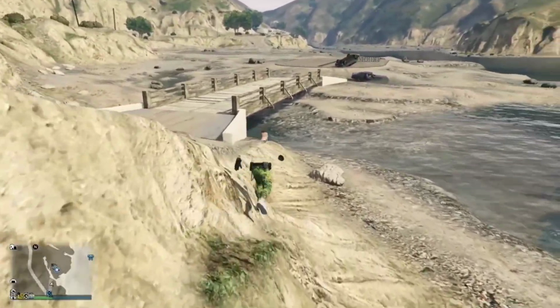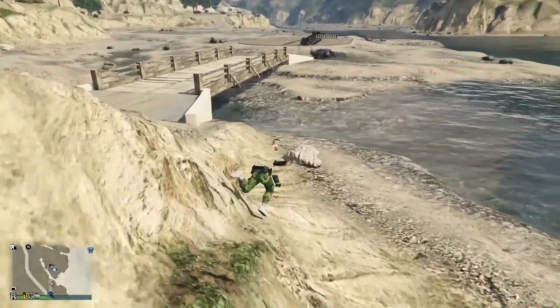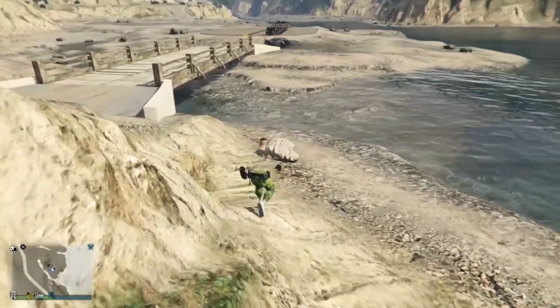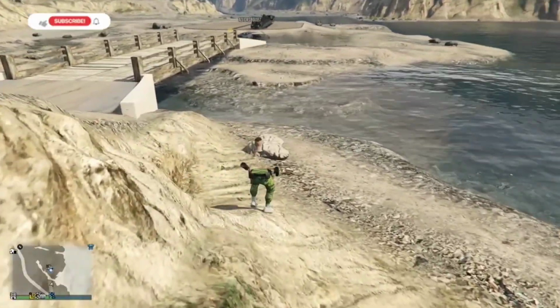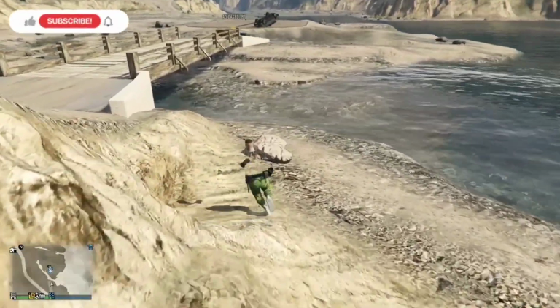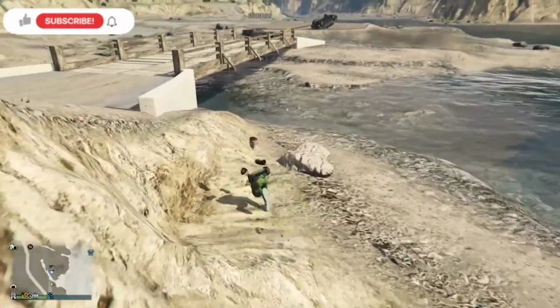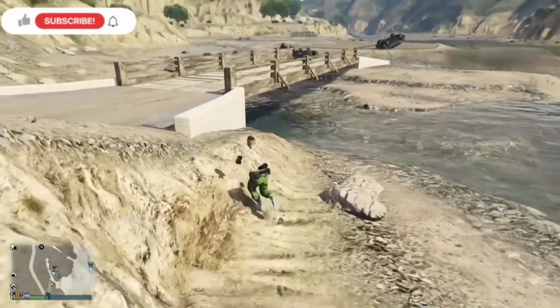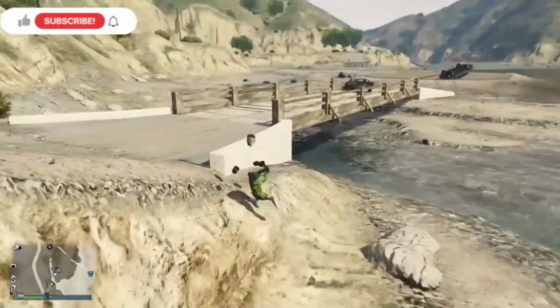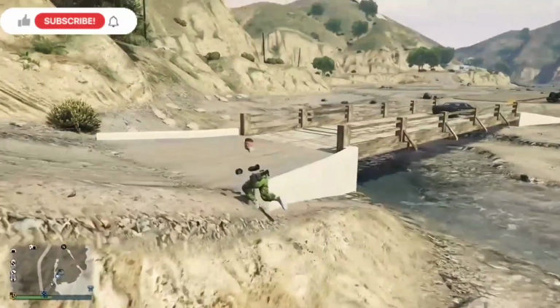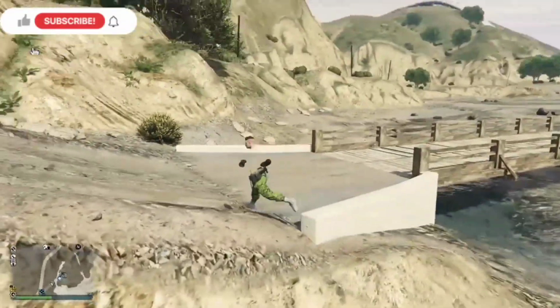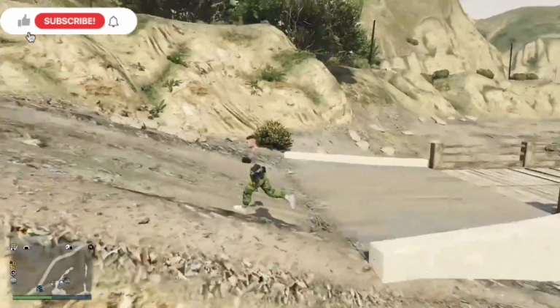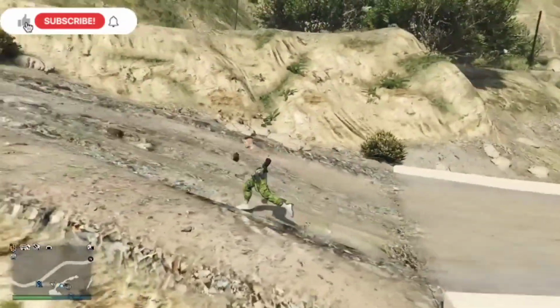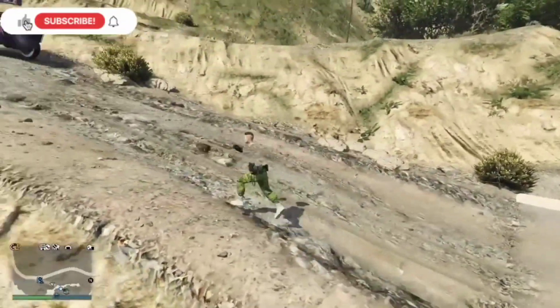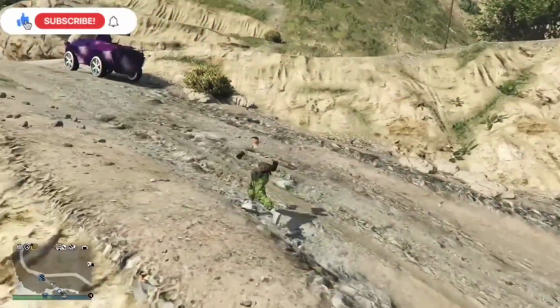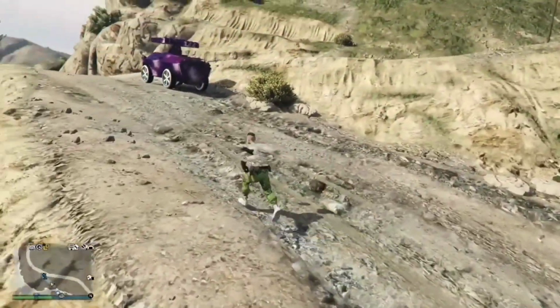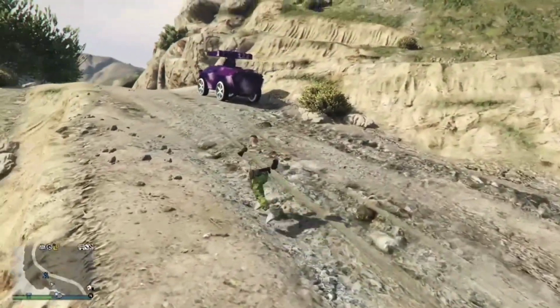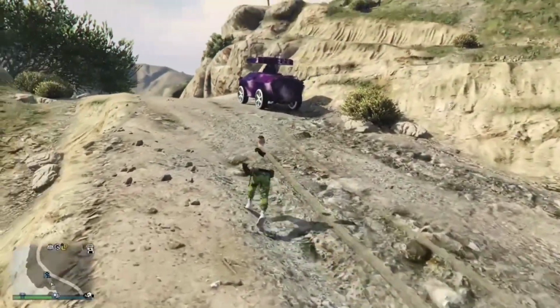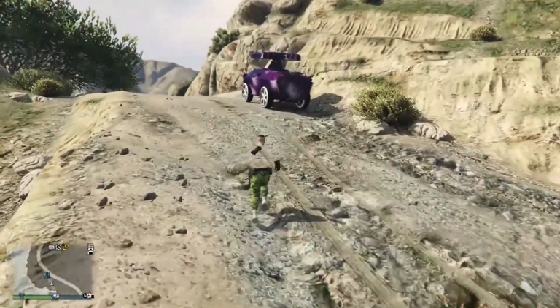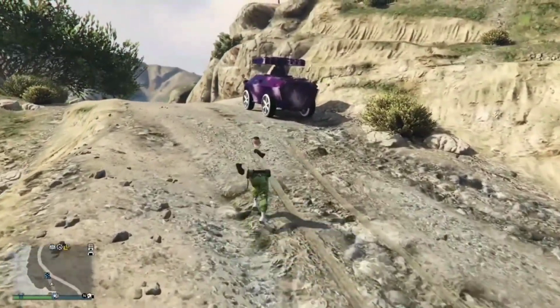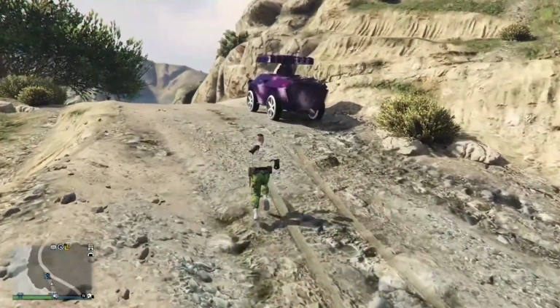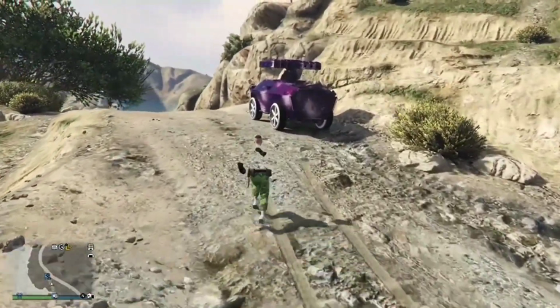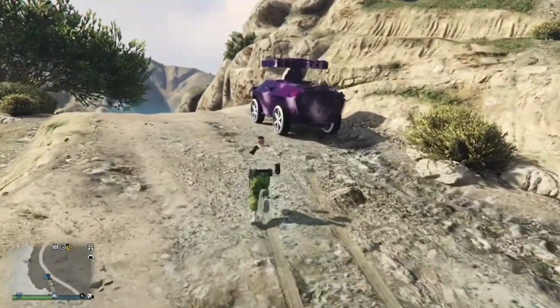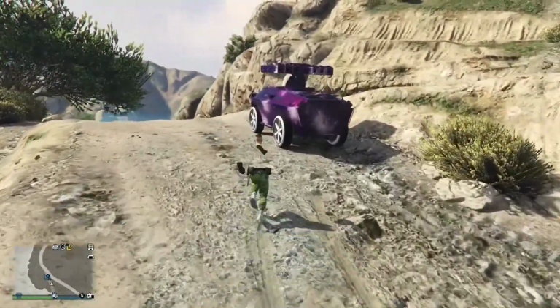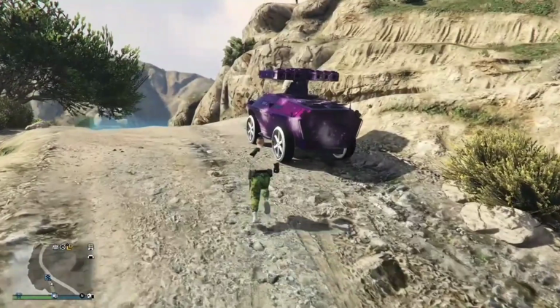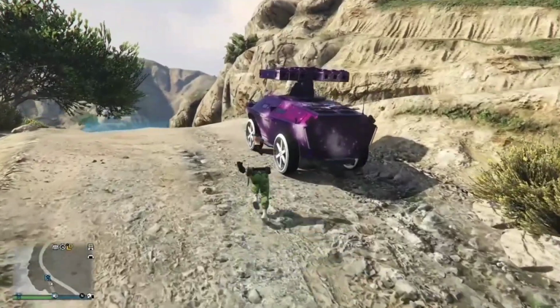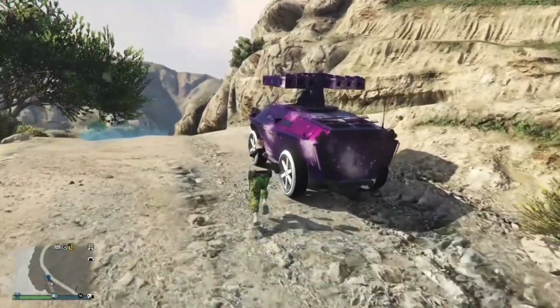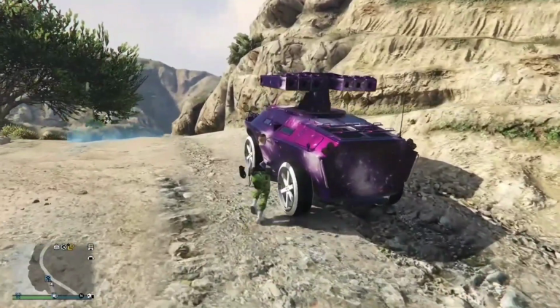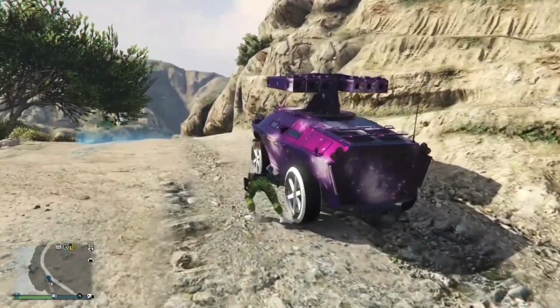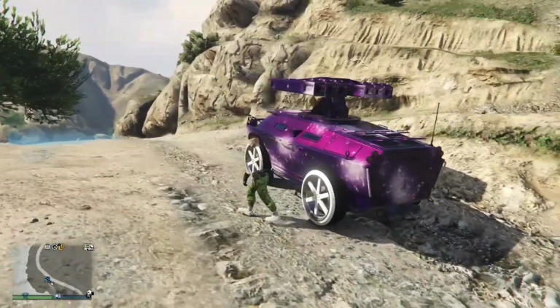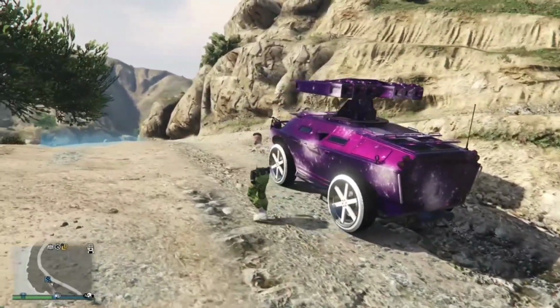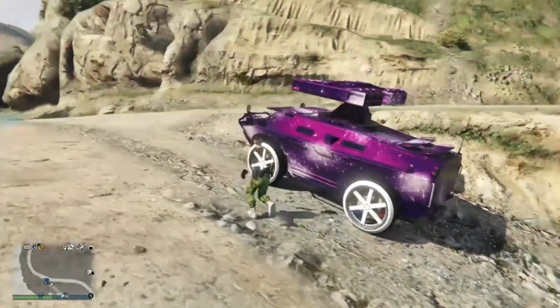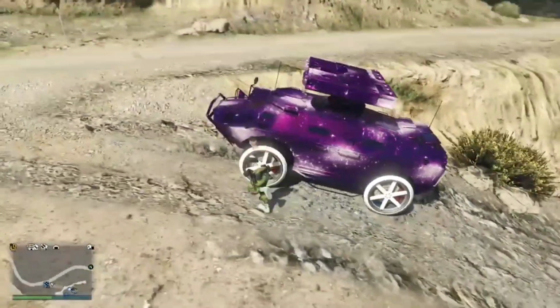As you can see, the vehicle is flipped over there. I've got out — all you have to do is go to the interaction menu and kill yourself, or get your friend to kill you. Then you'll respawn where I just respawned. Go get in the modded car of your choice.